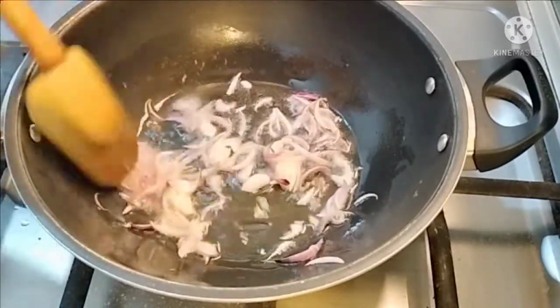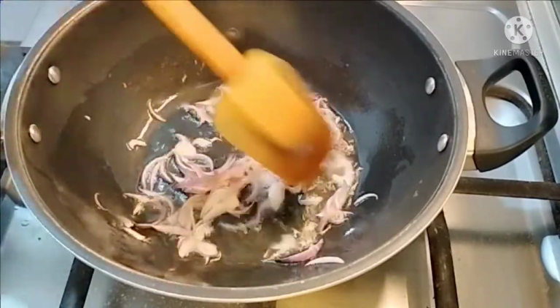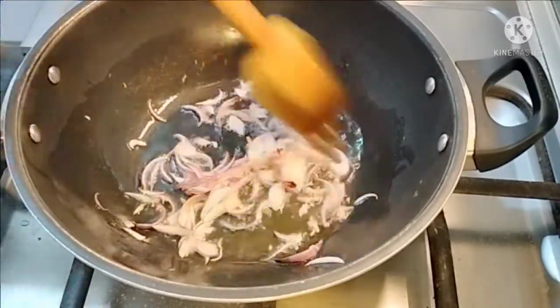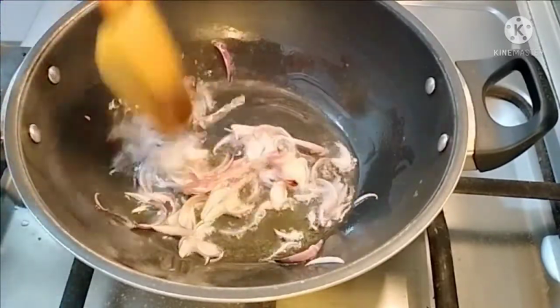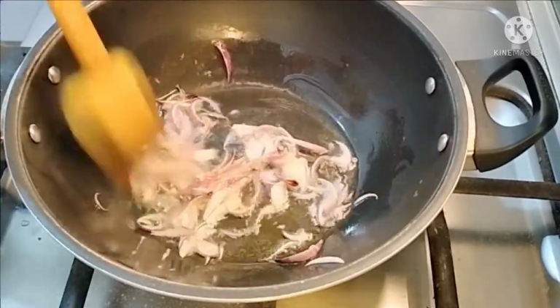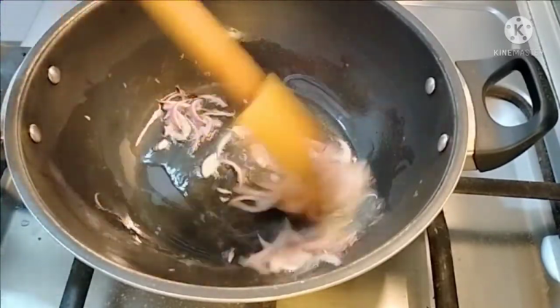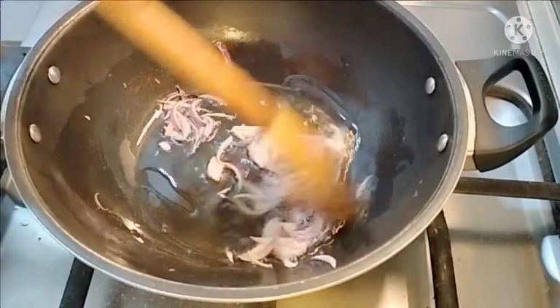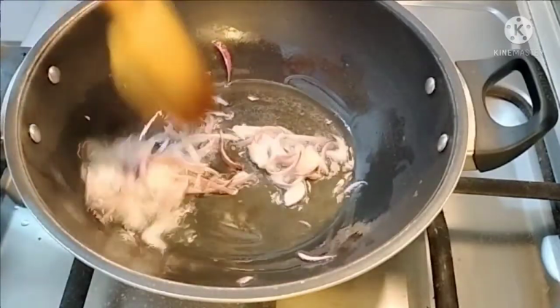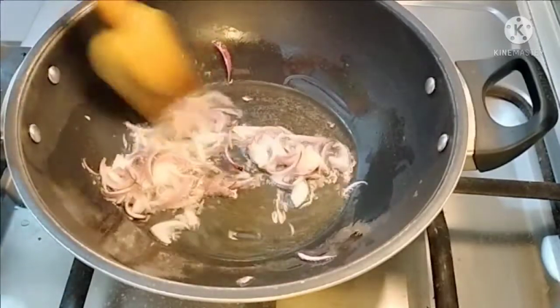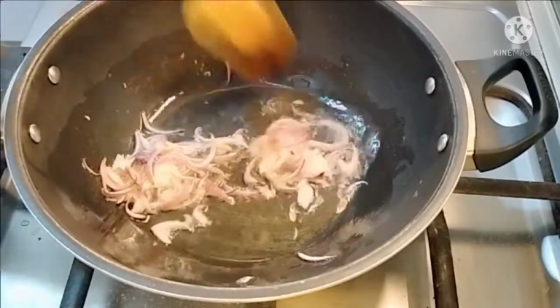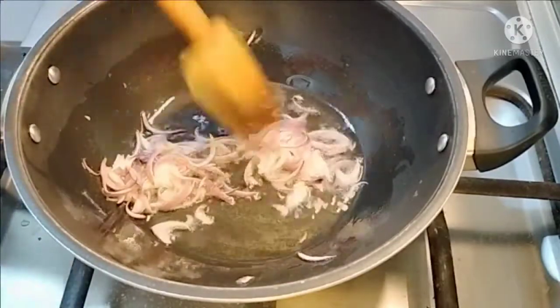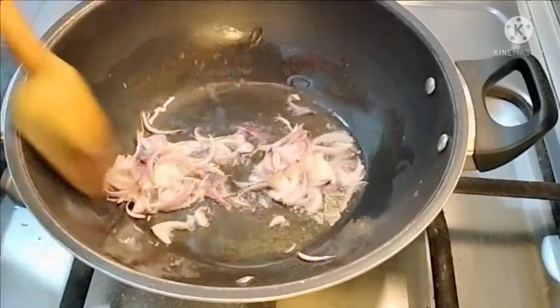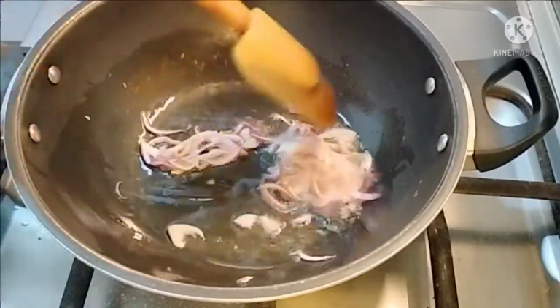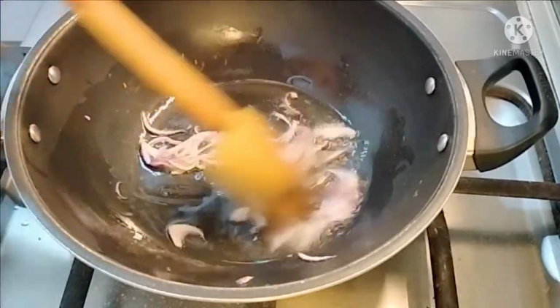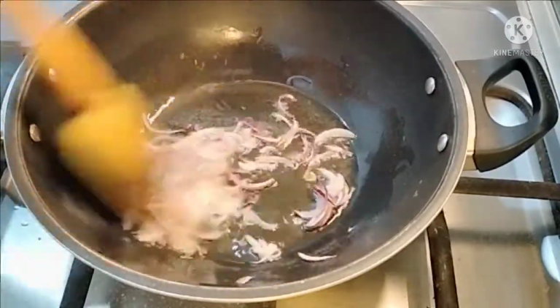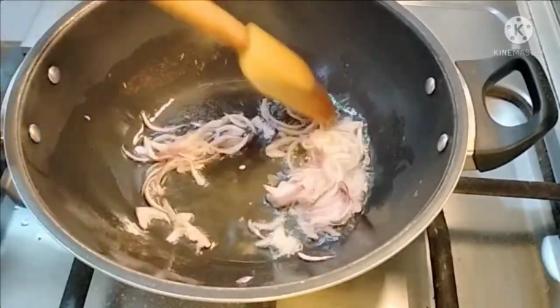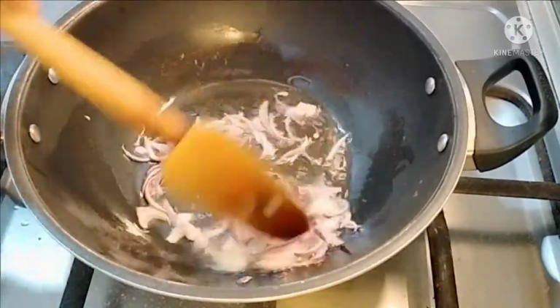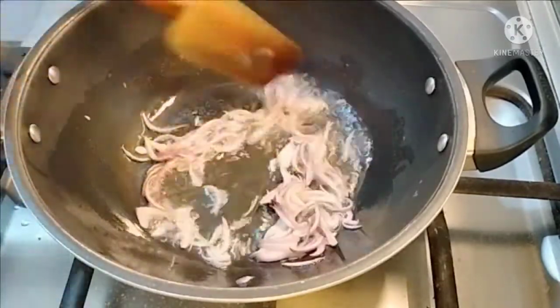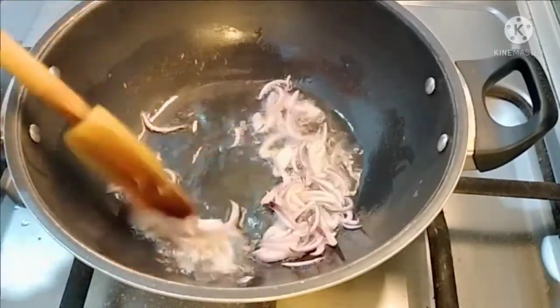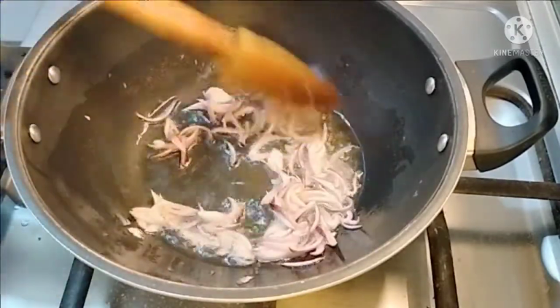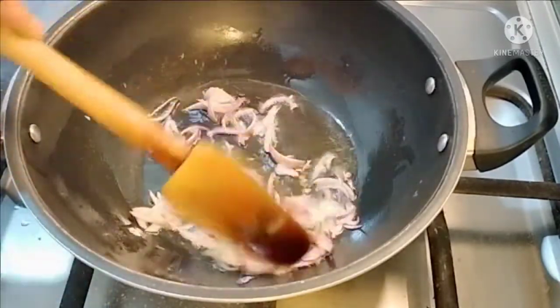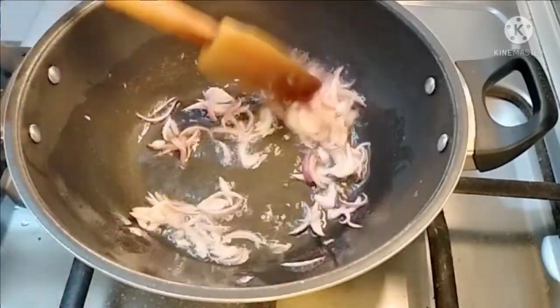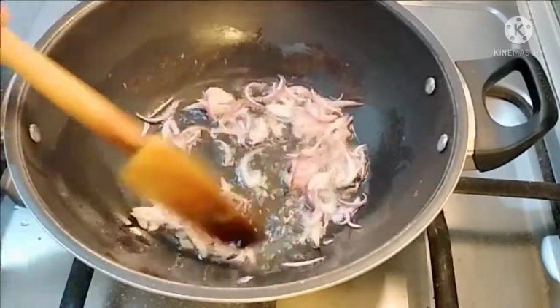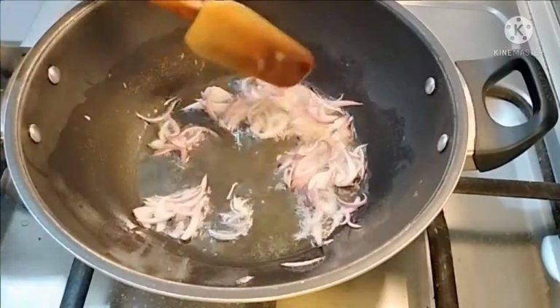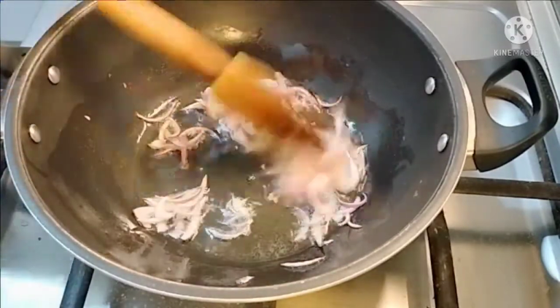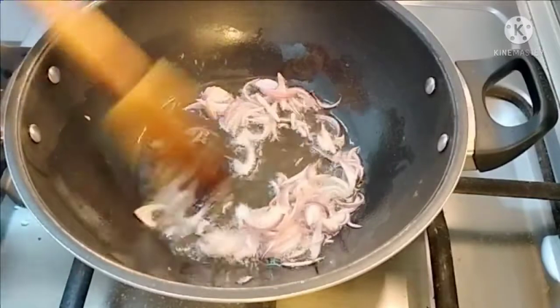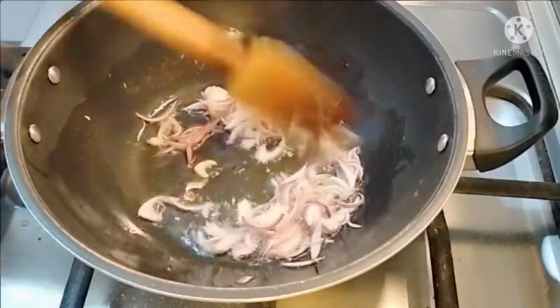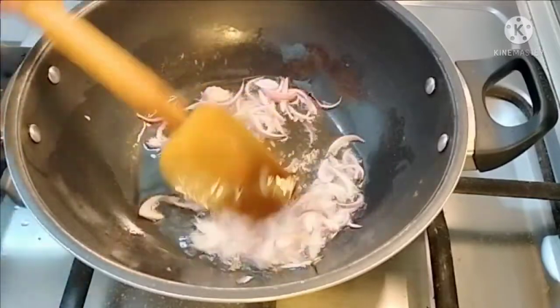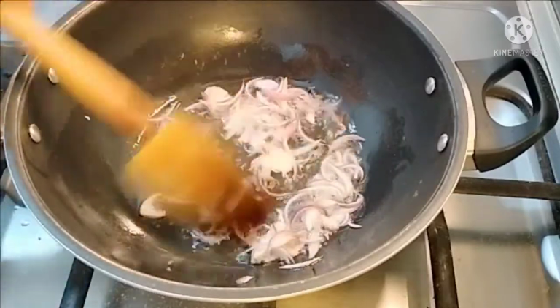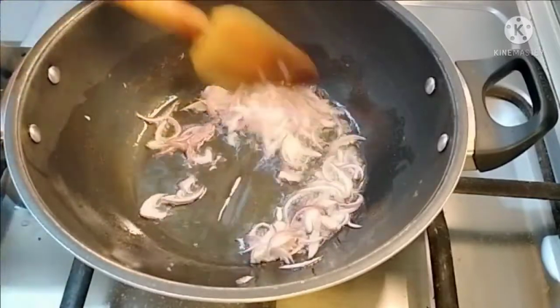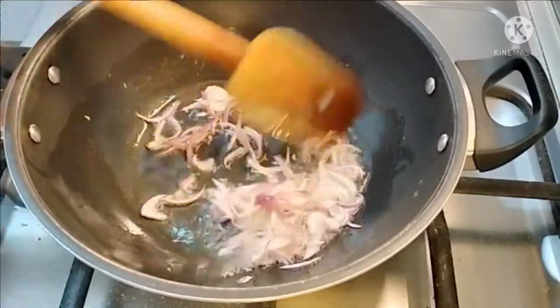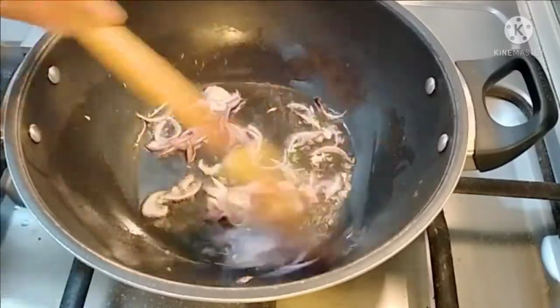I am frying it. After that it will be a little more frying. We will put it in the pan.